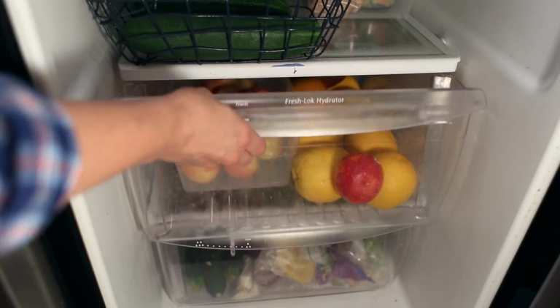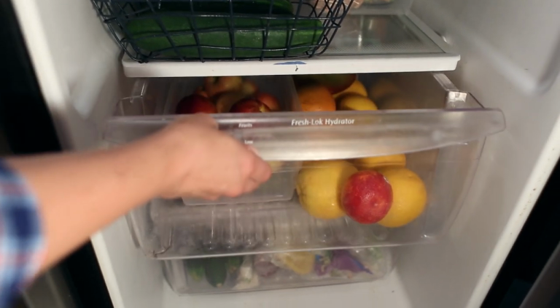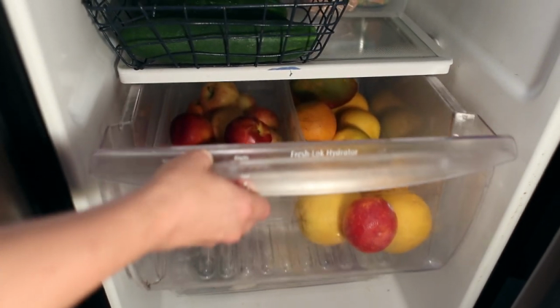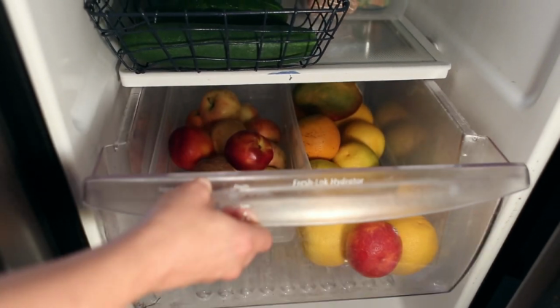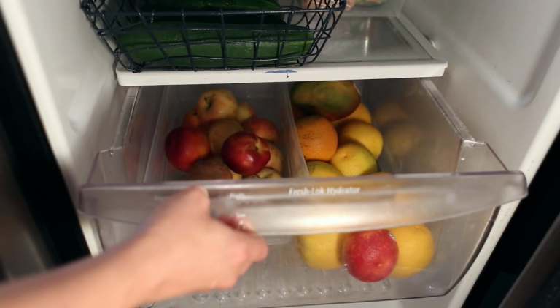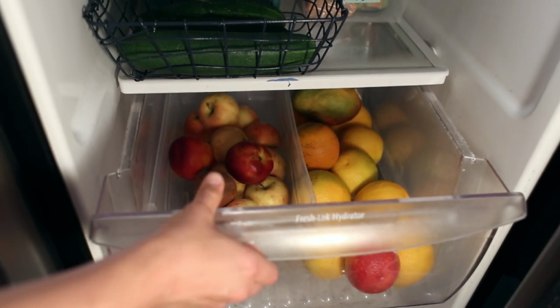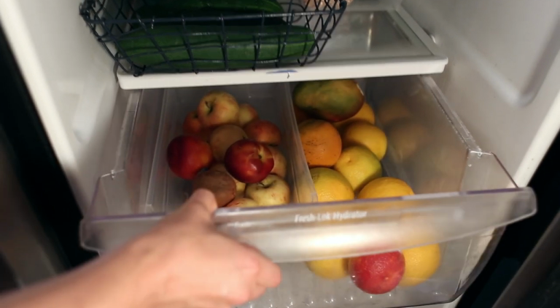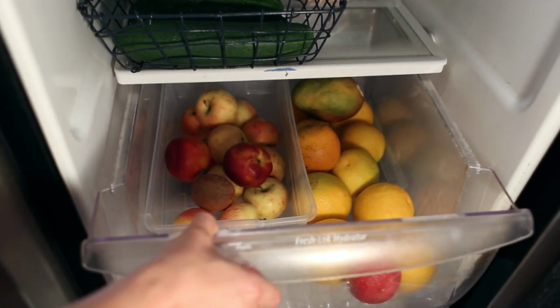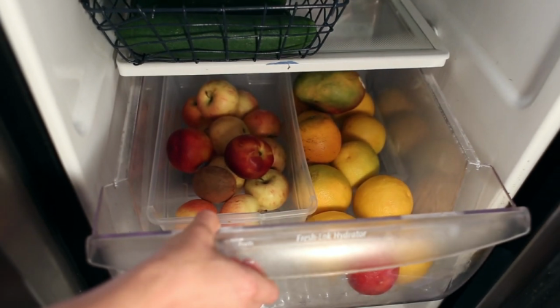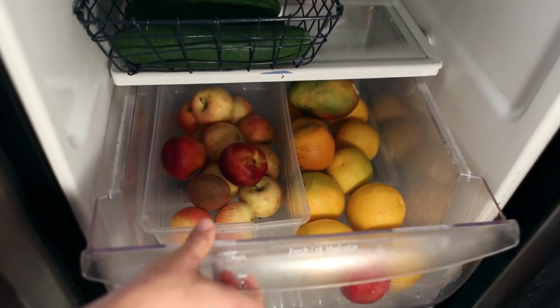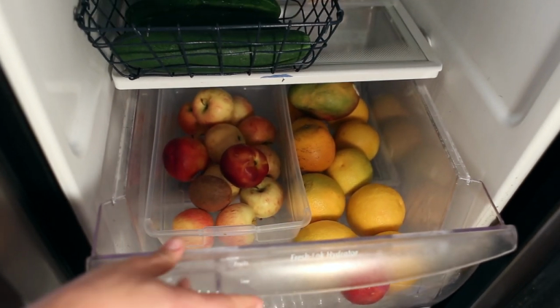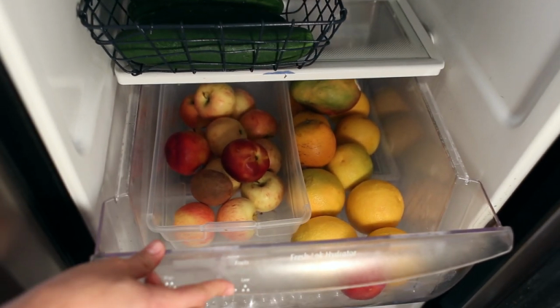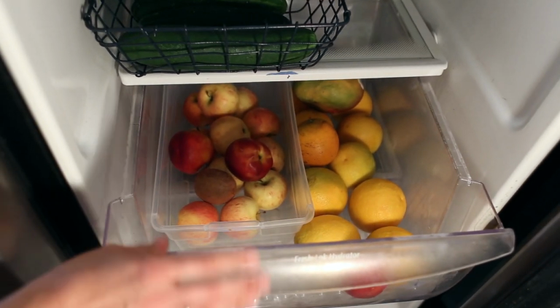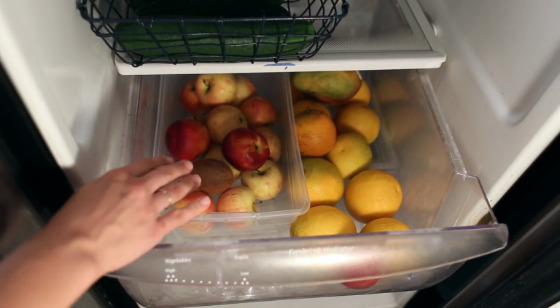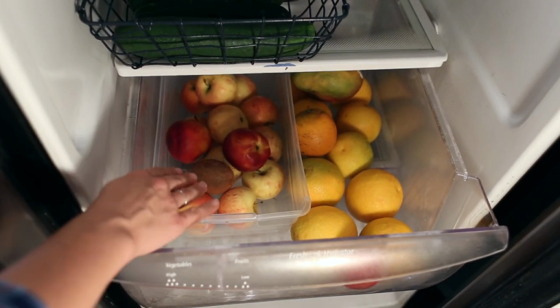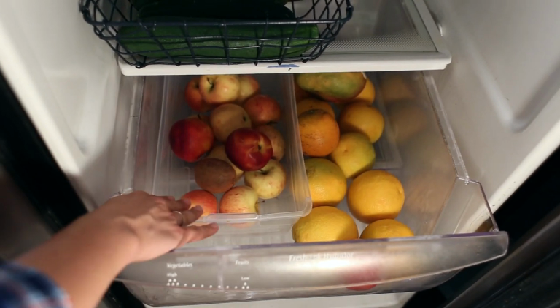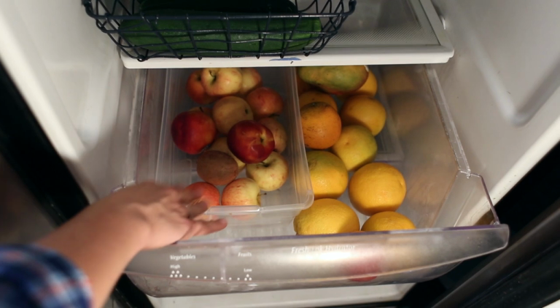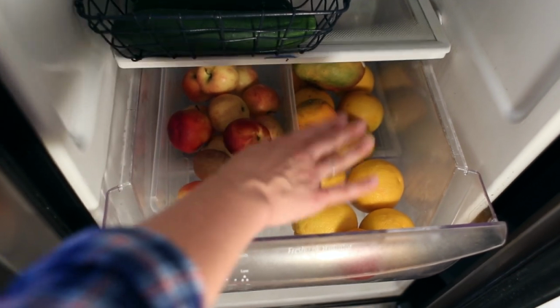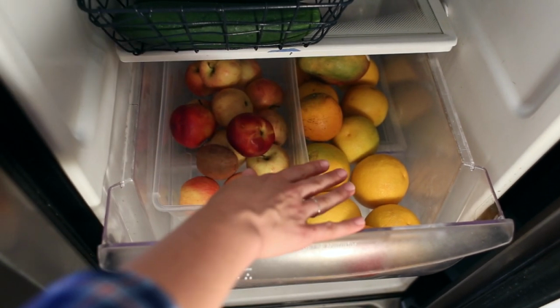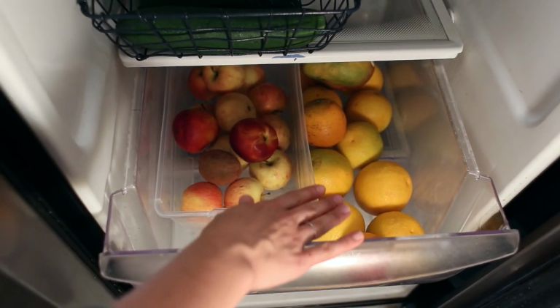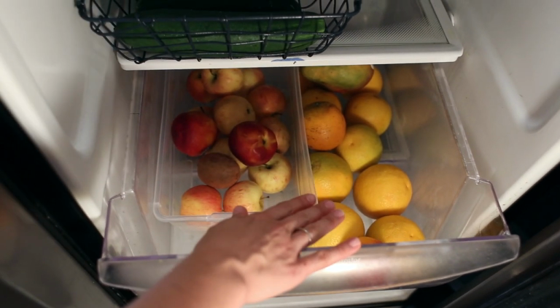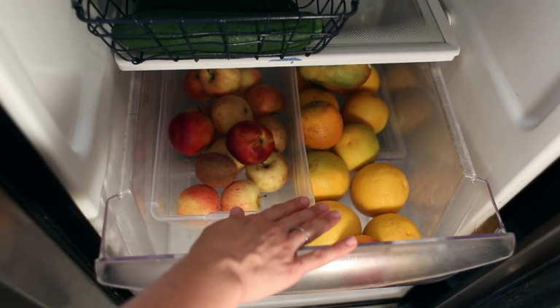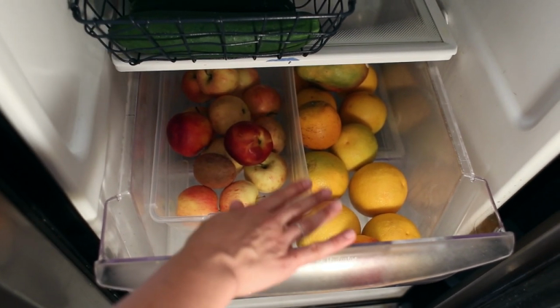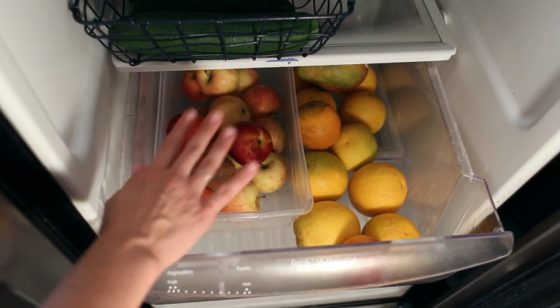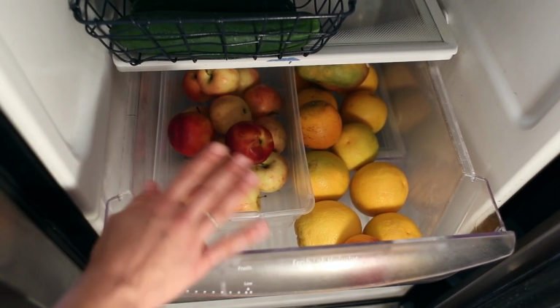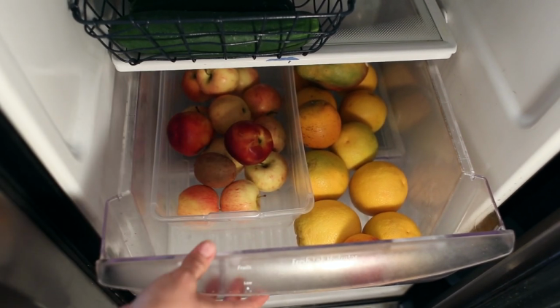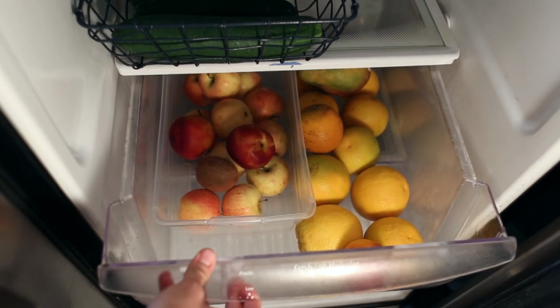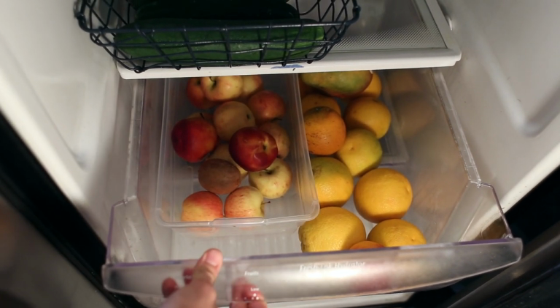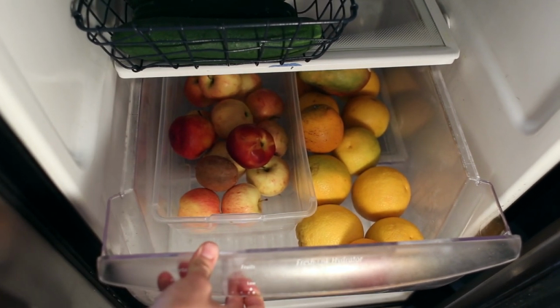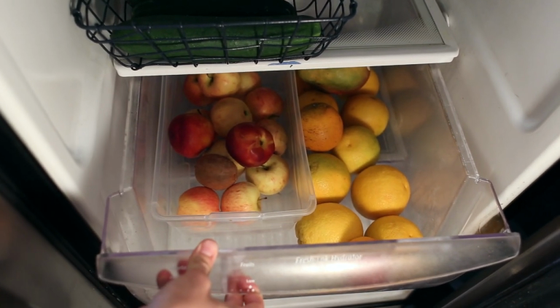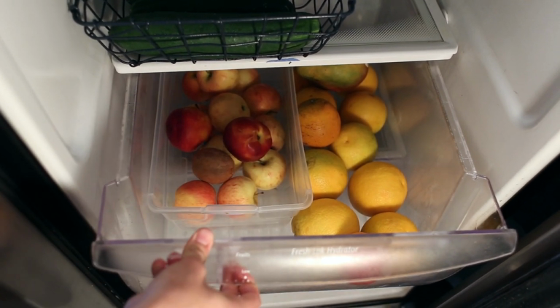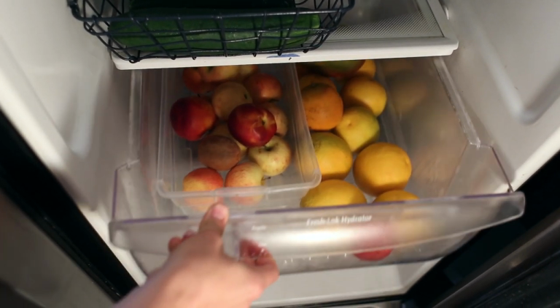Fruit I like to keep to a minimal so that it doesn't get lost — apples and oranges along with a couple nectarines this week and a mango.